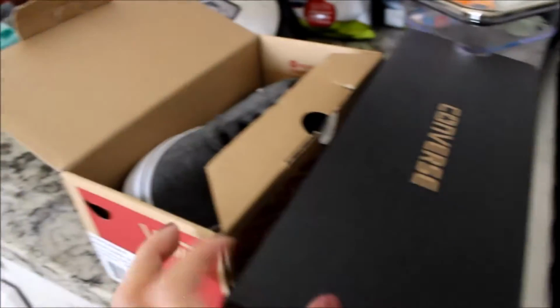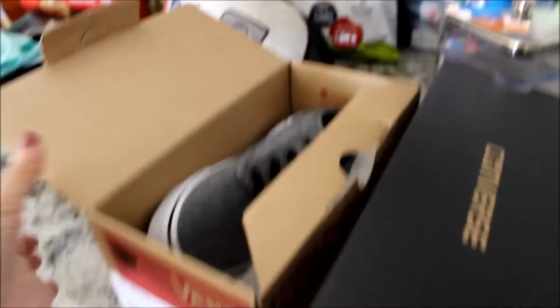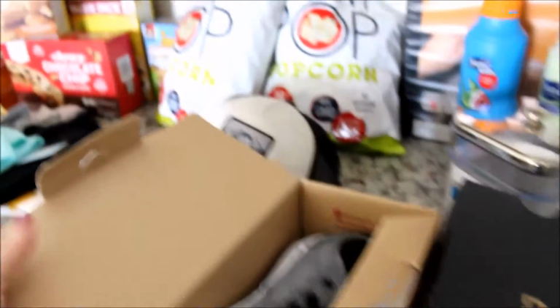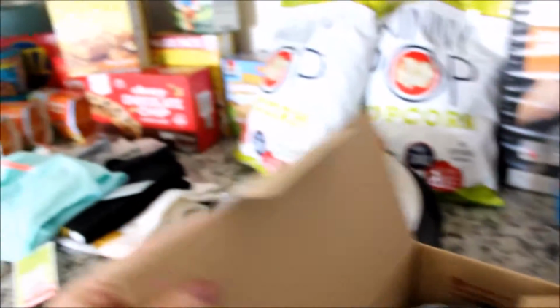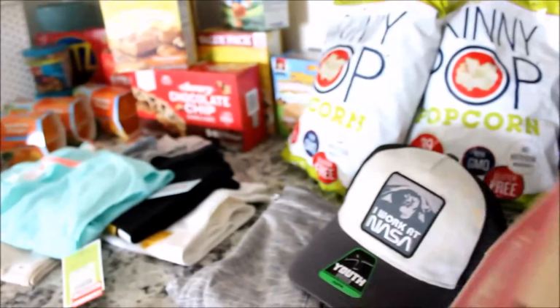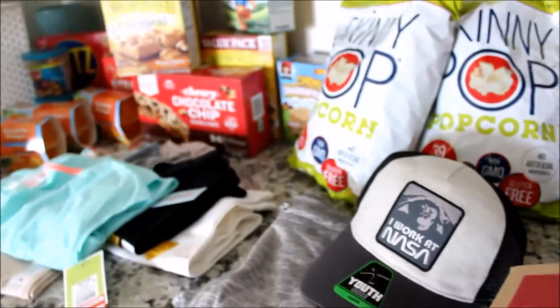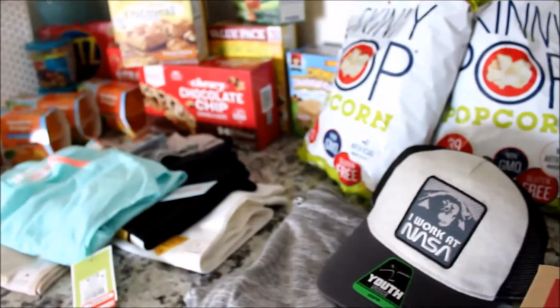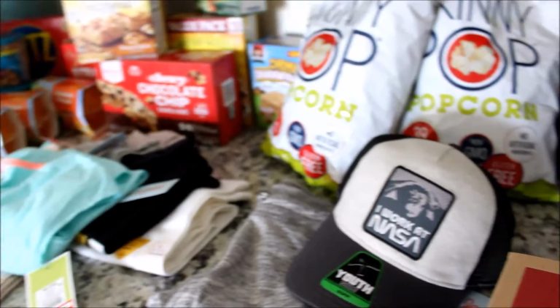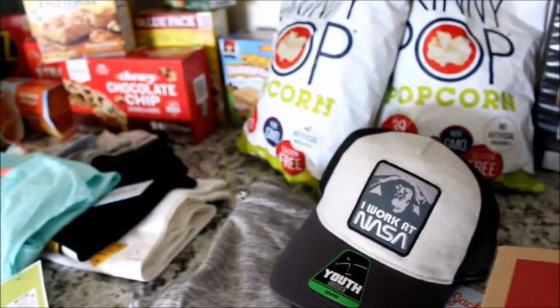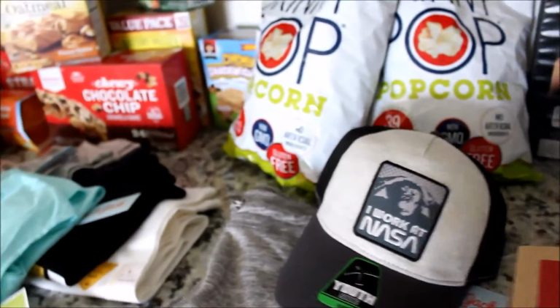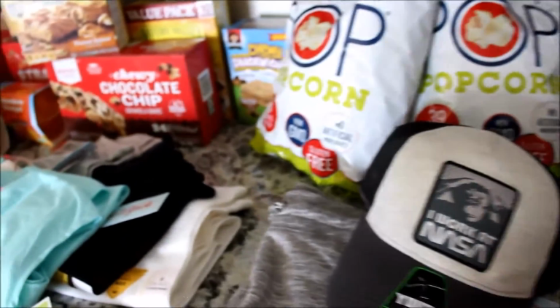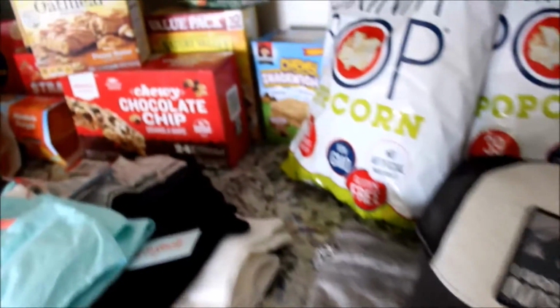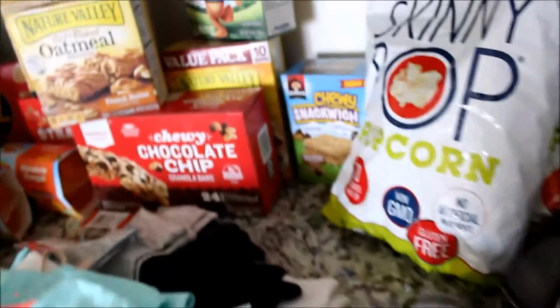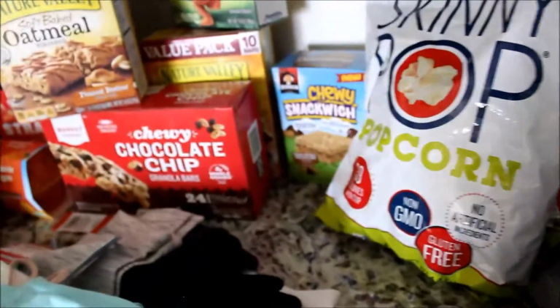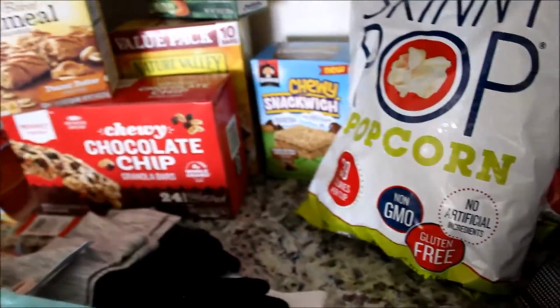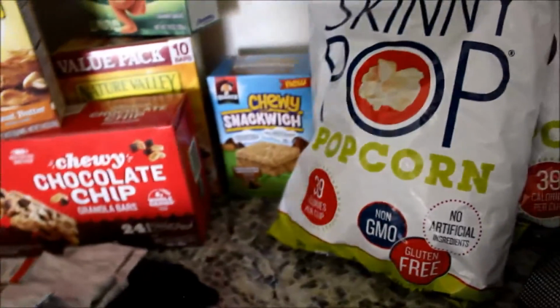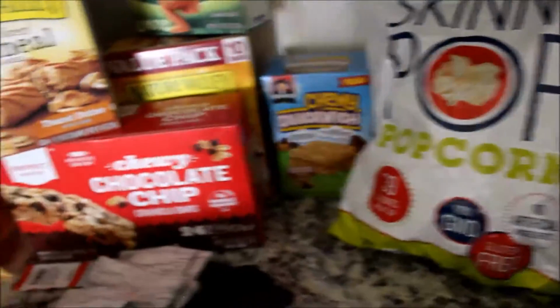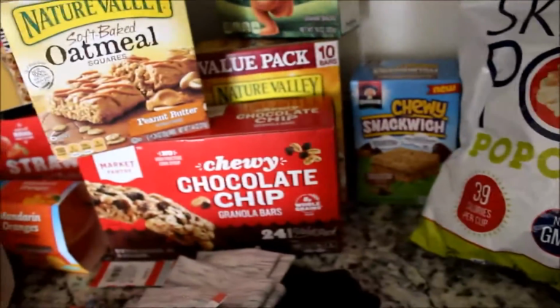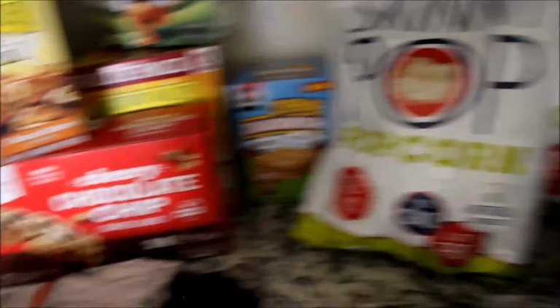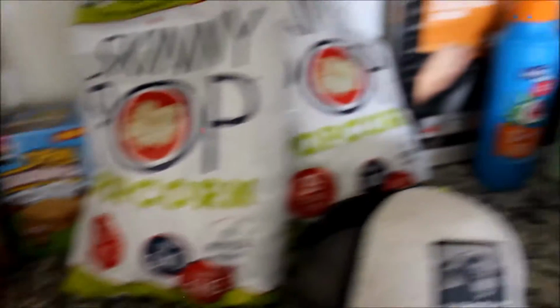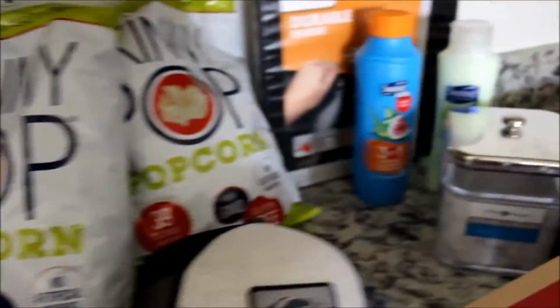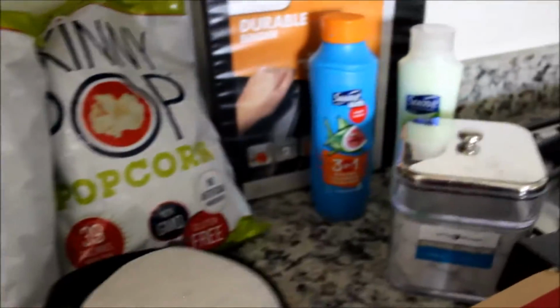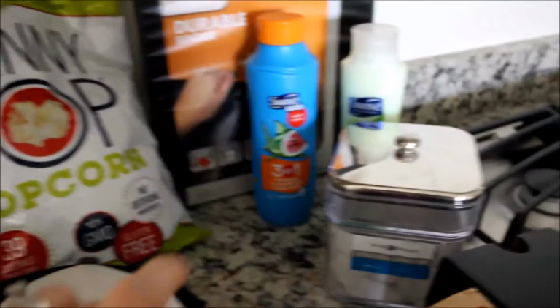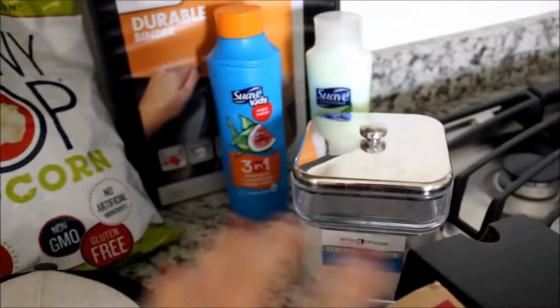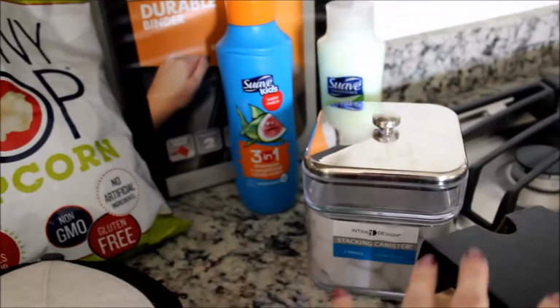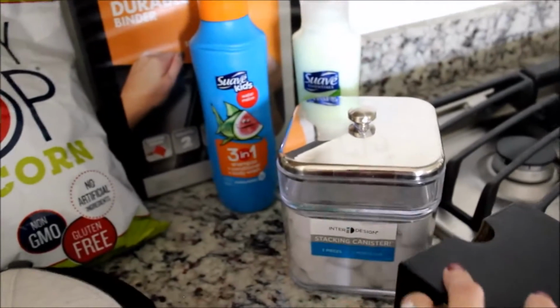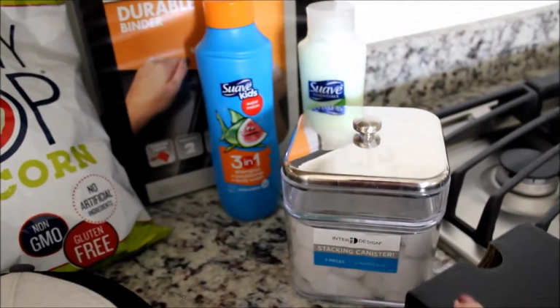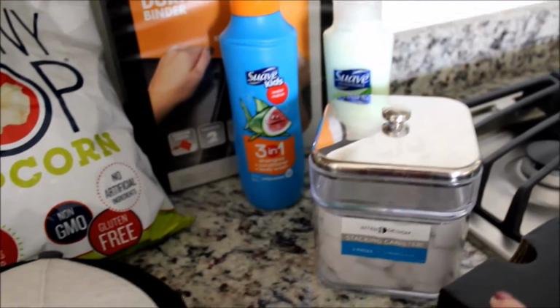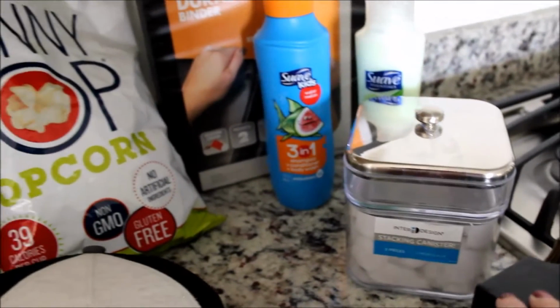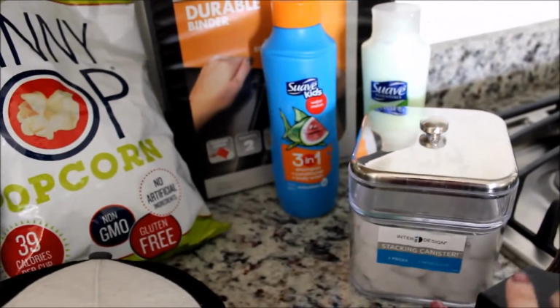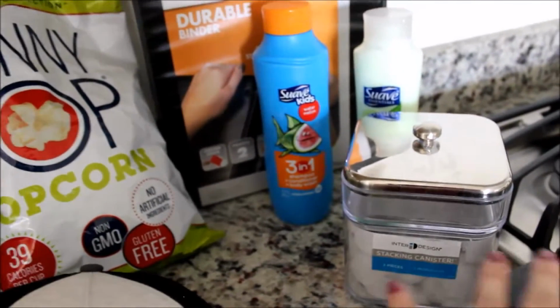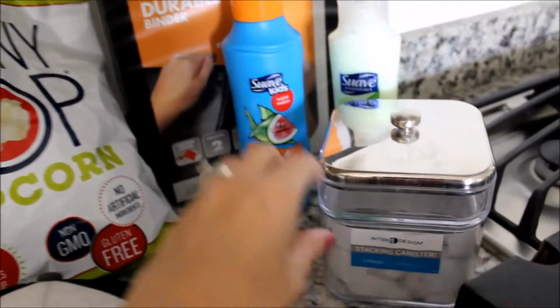I got a lot of school snacks. By the time this video goes up we might be a week or two into school, but we're going to go ahead and jump into the Target stuff.